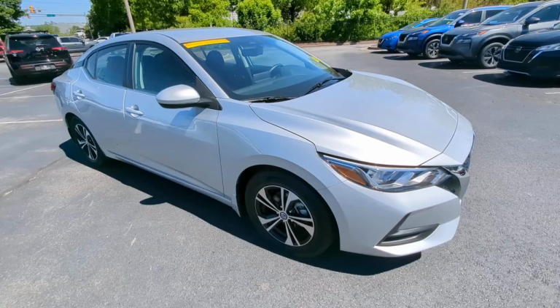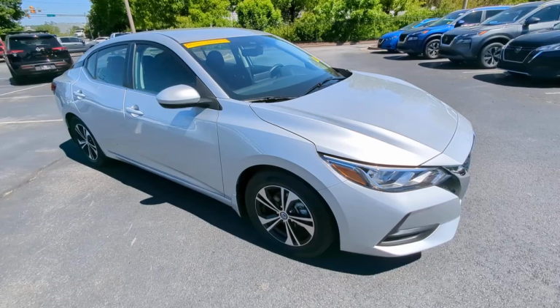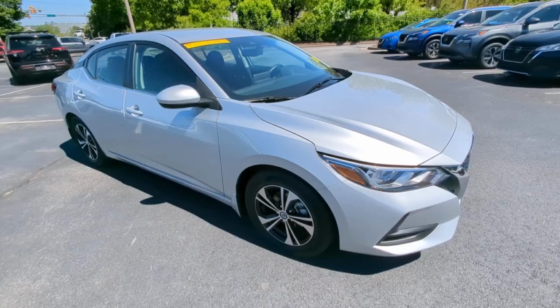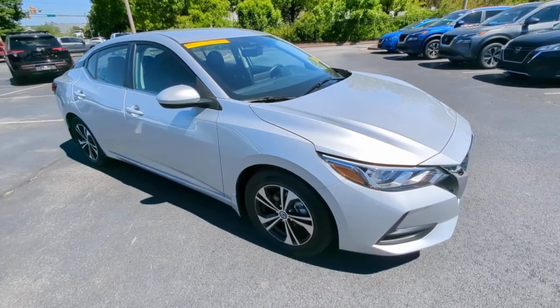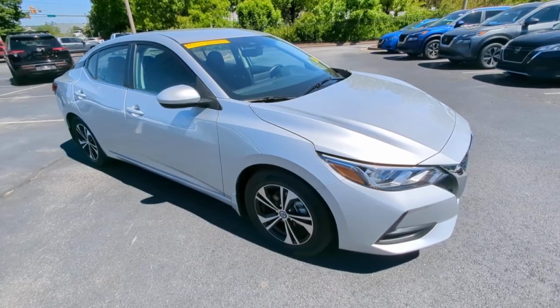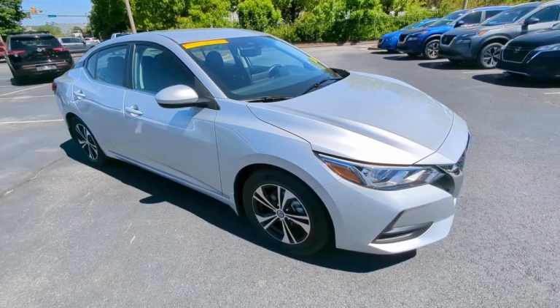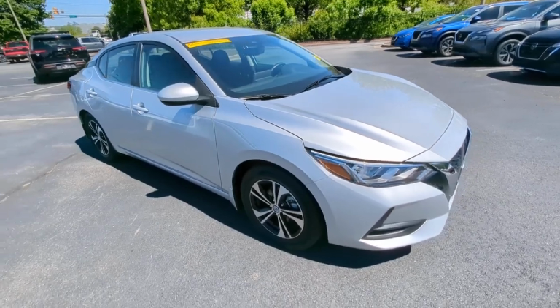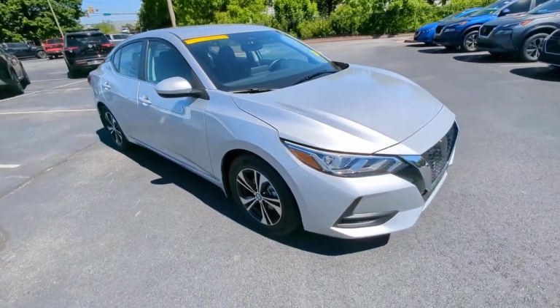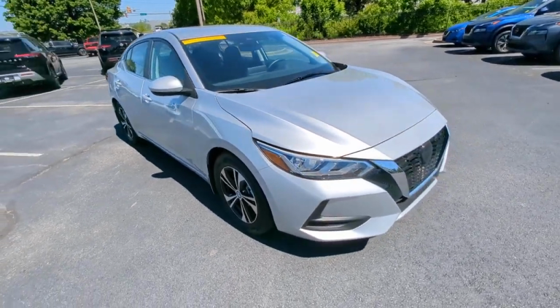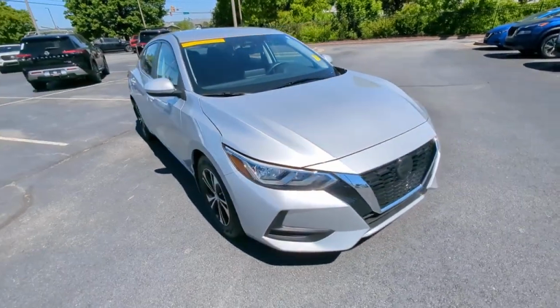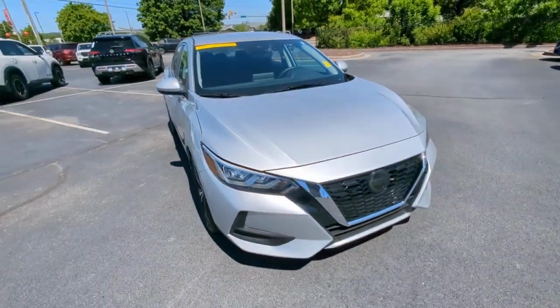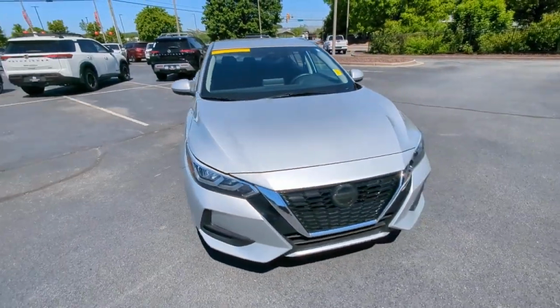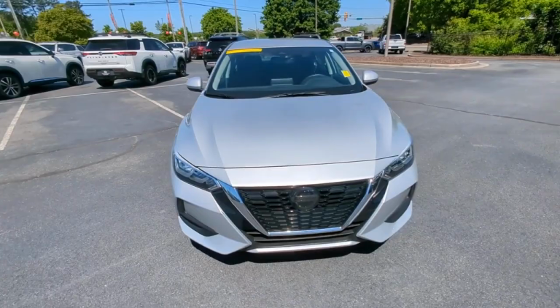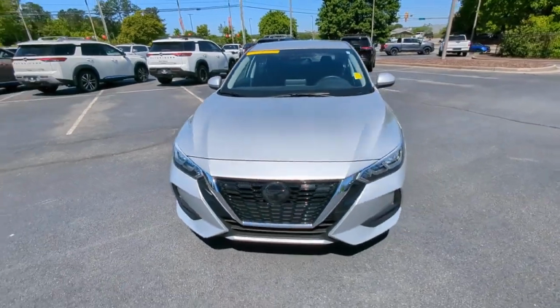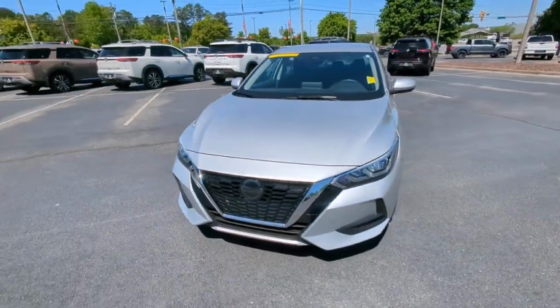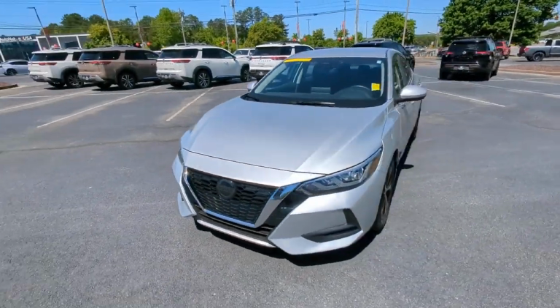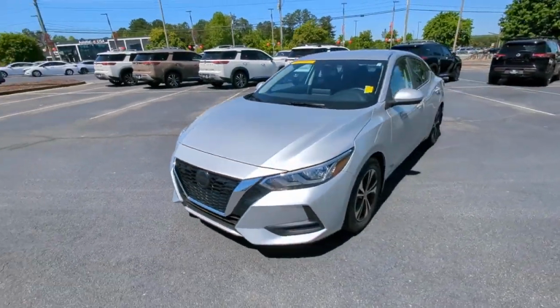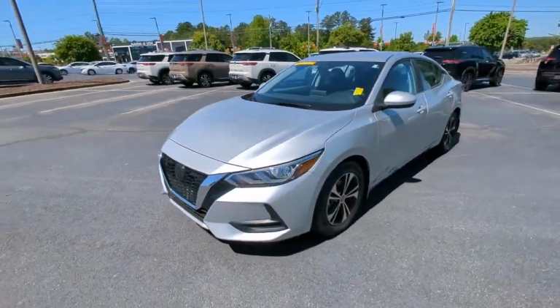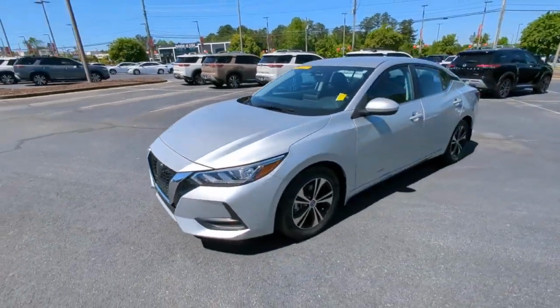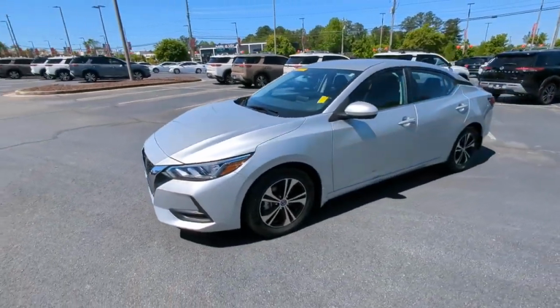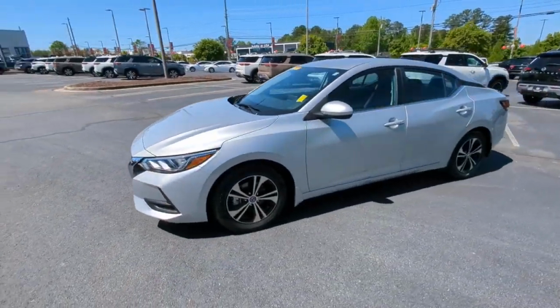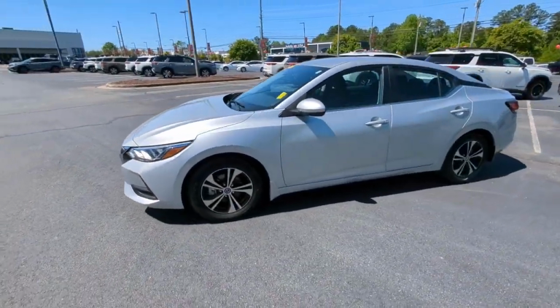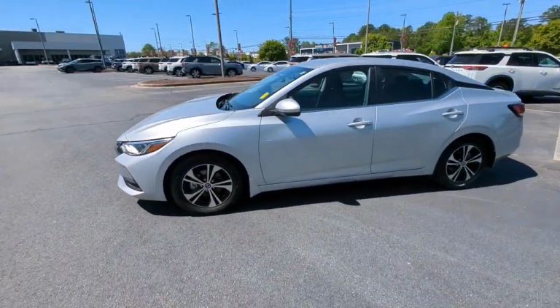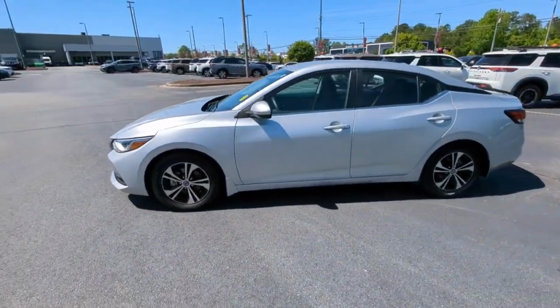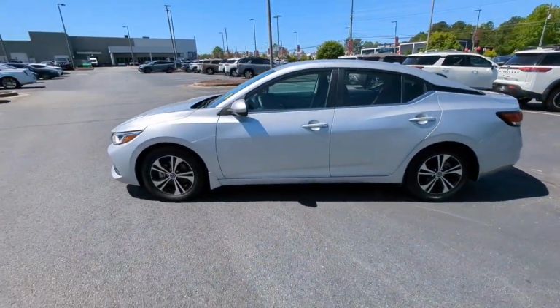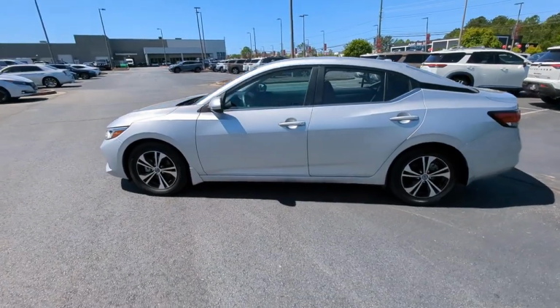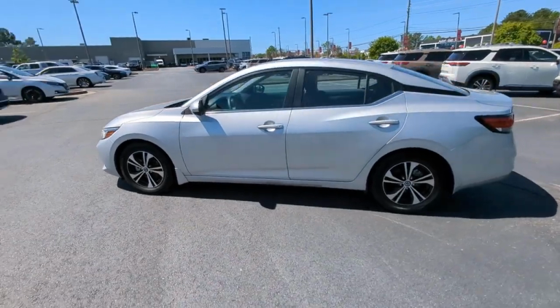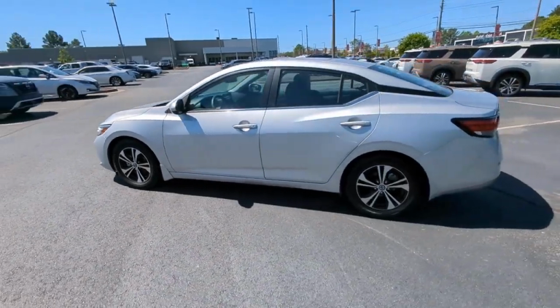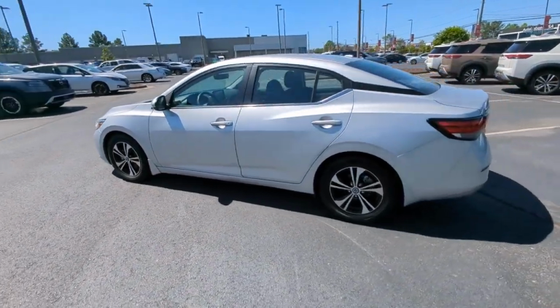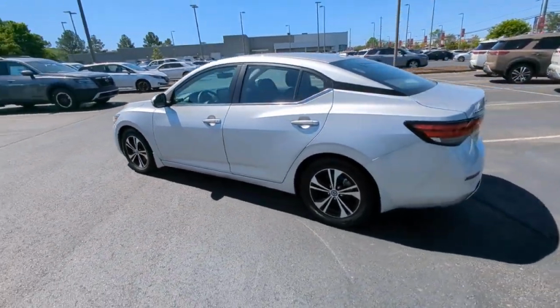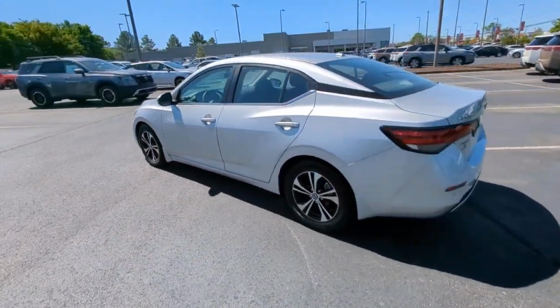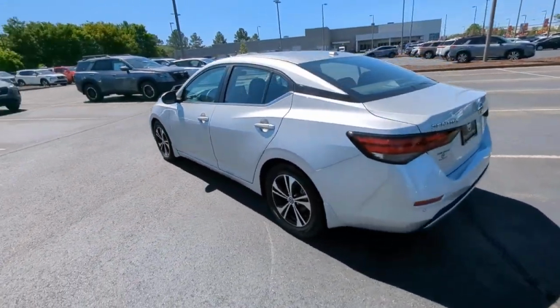Introducing the 2021 Nissan Sentra. With less than 20,000 miles on the odometer, this vehicle provides excellent value. This roomy Sentra makes your daily drive fun, comfortable, and convenient.